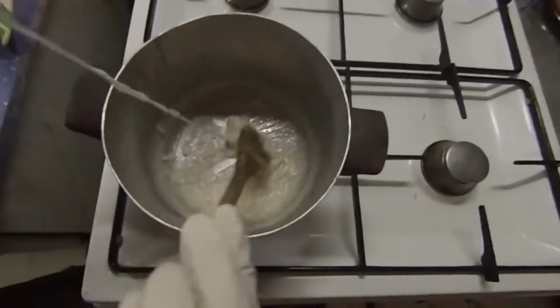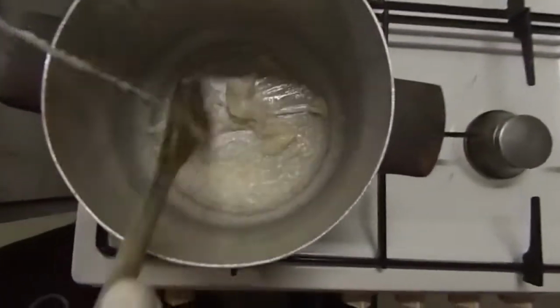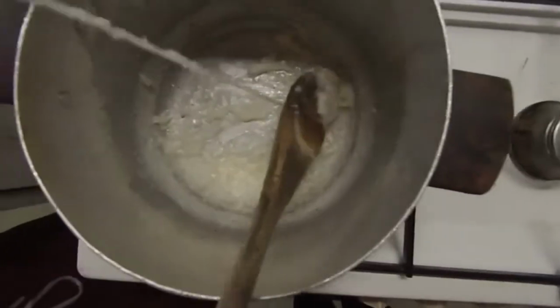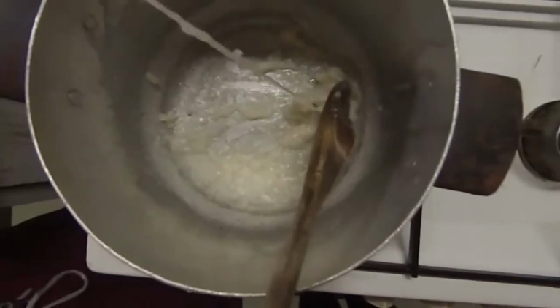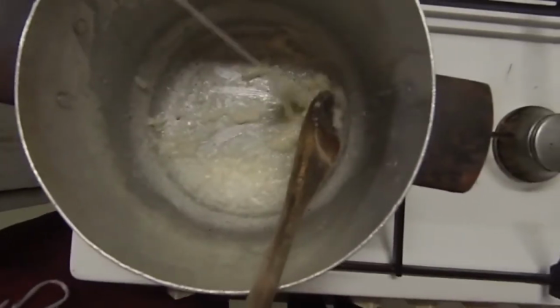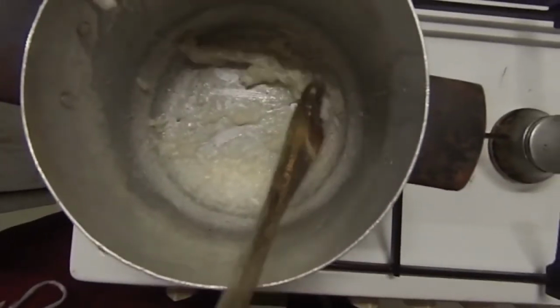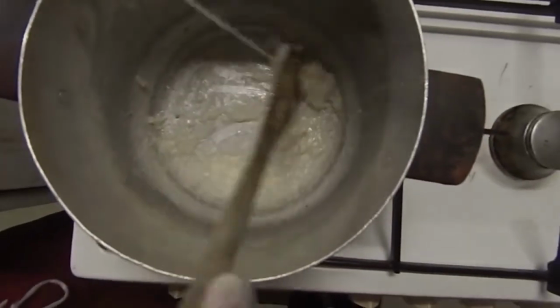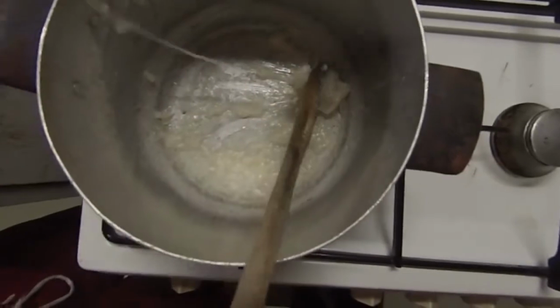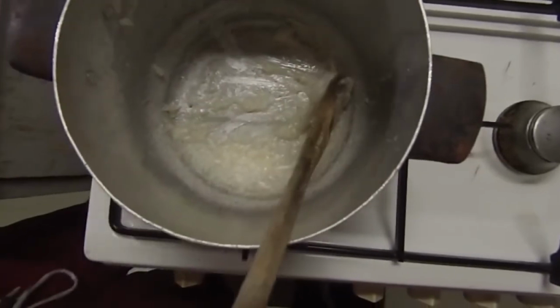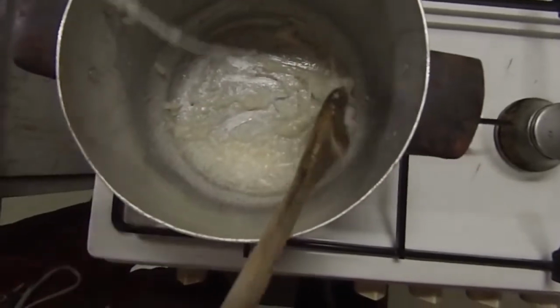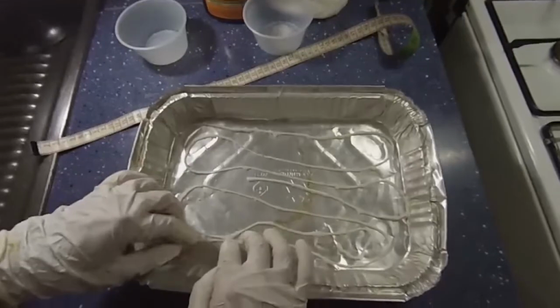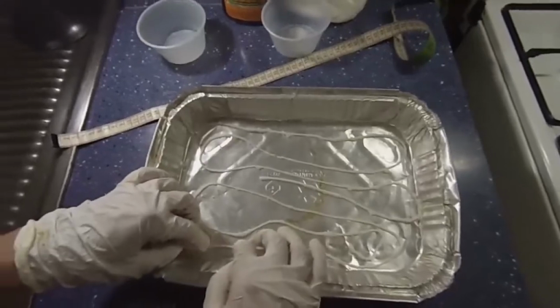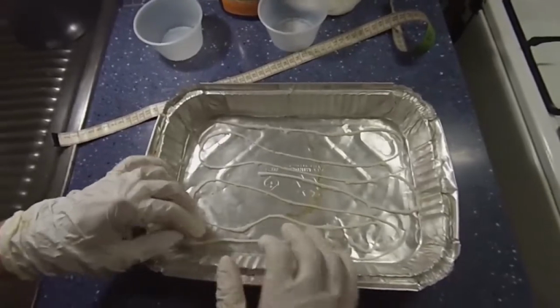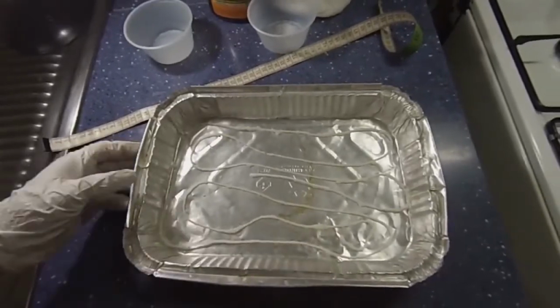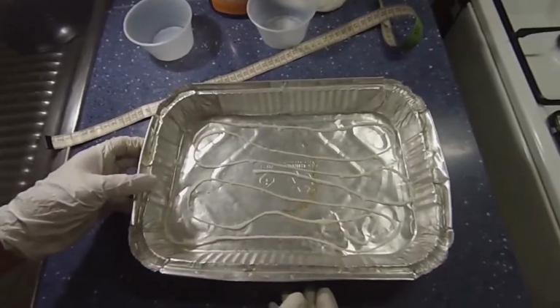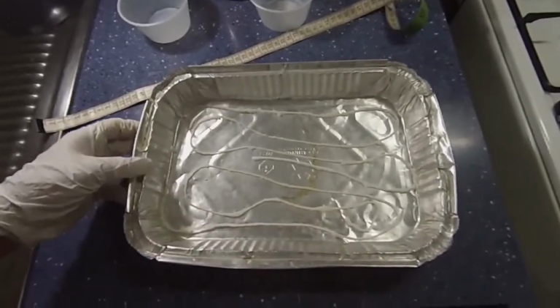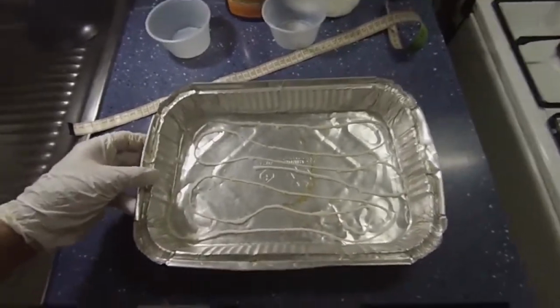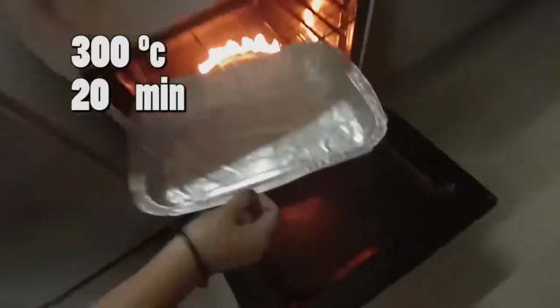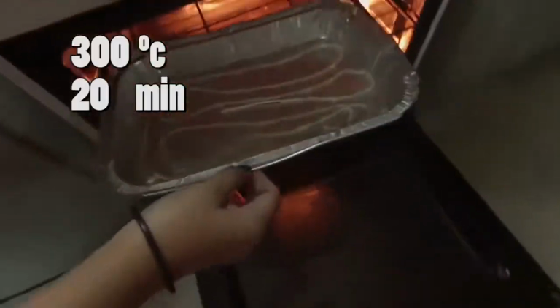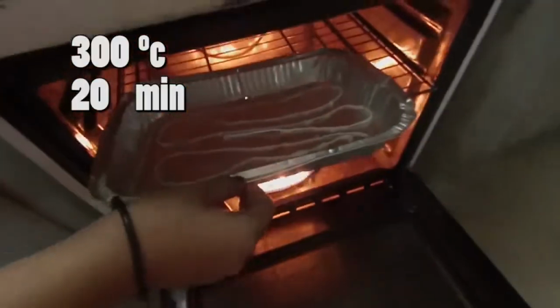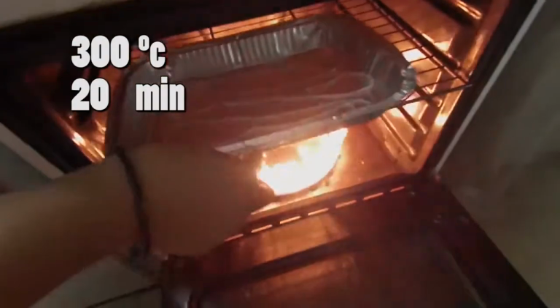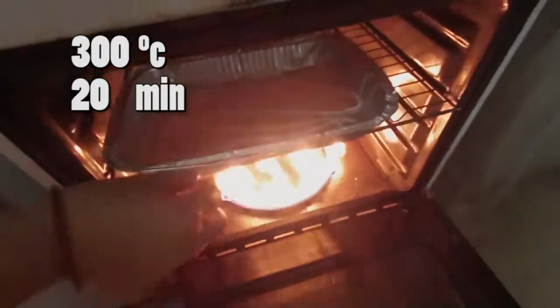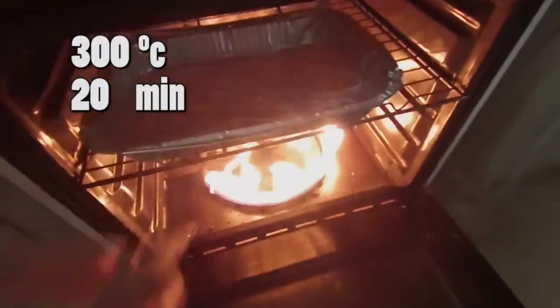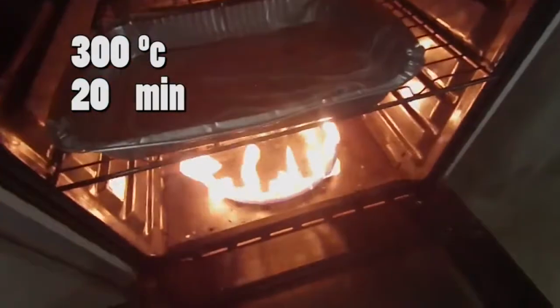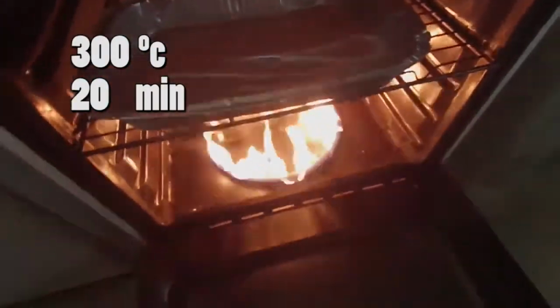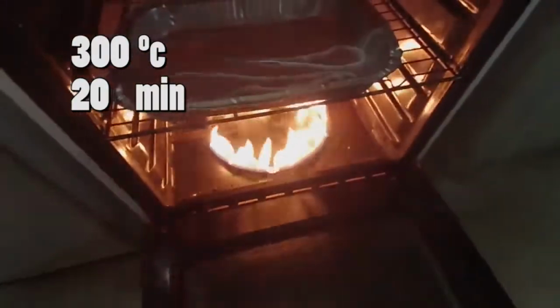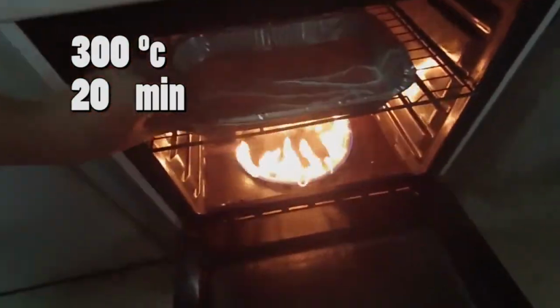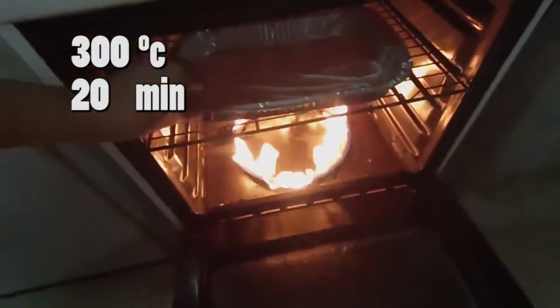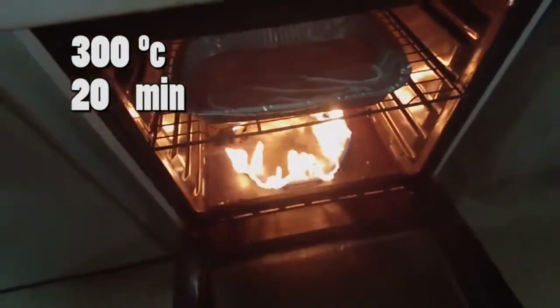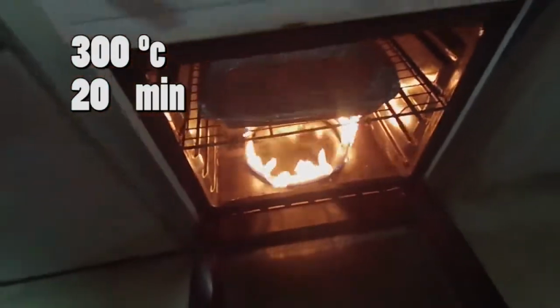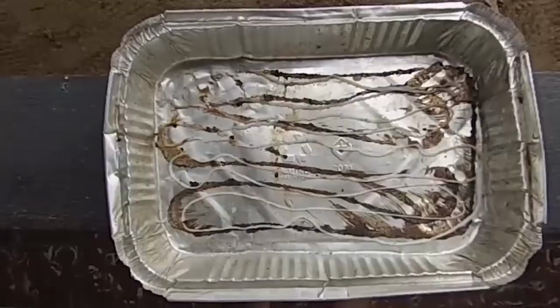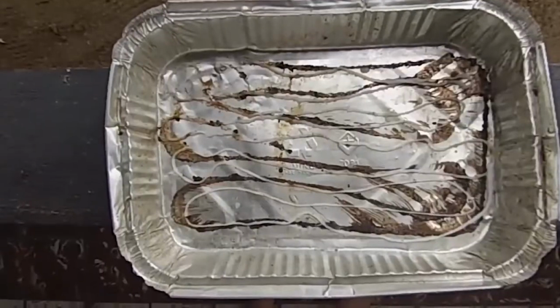Carefully take the cord out of the pan and place it into a foil basket. Then place the cord in a preheated oven at 30 degrees for 20 minutes. After 20 minutes, let it dry for a few more minutes.